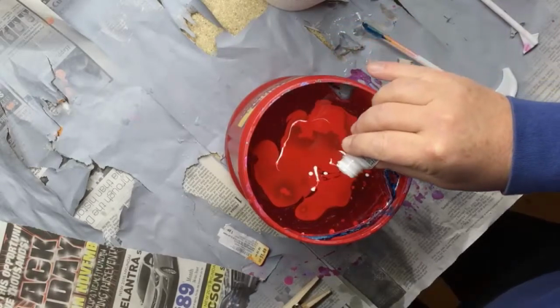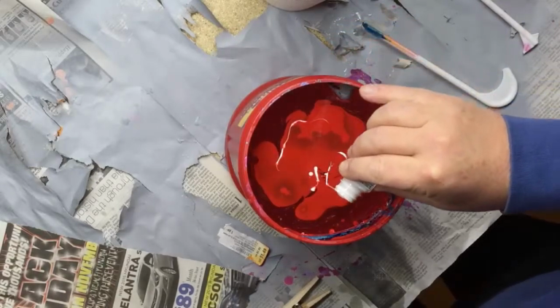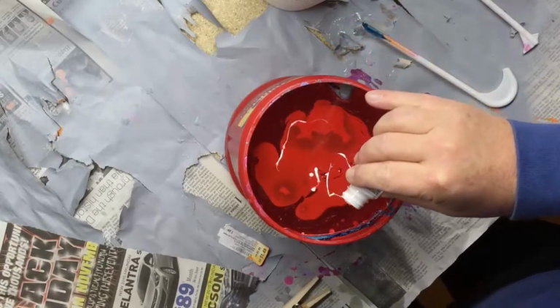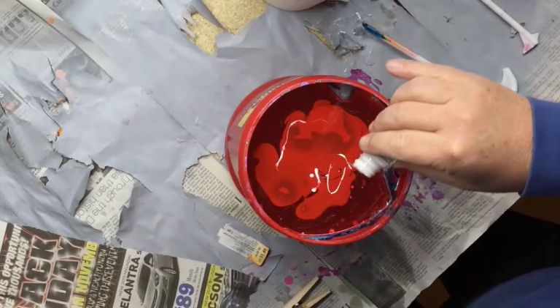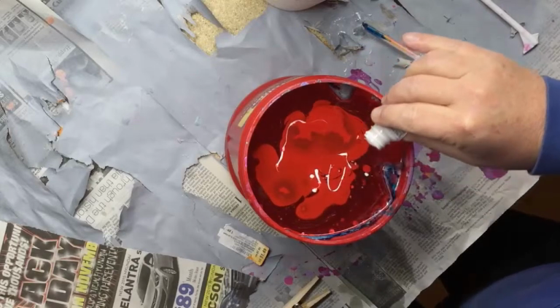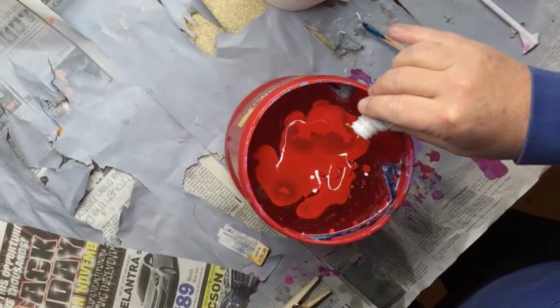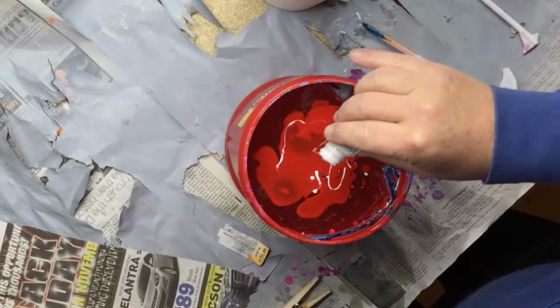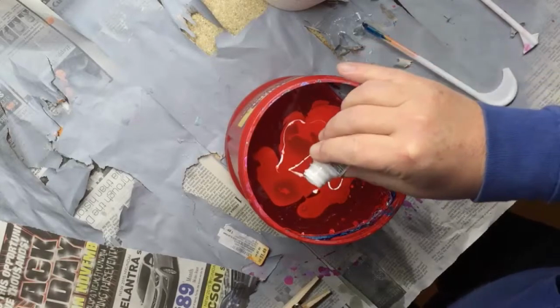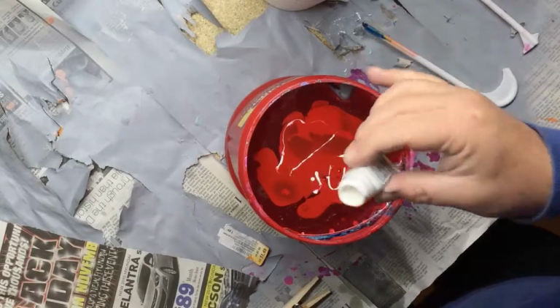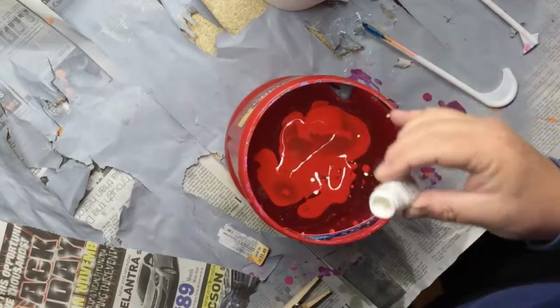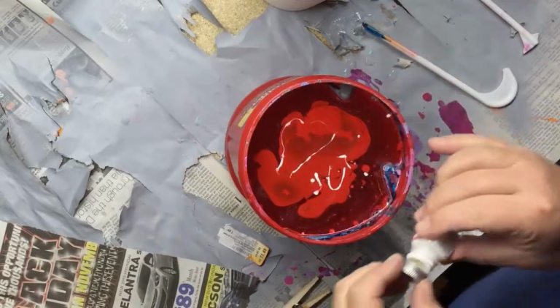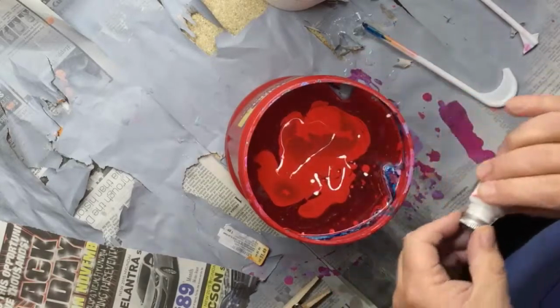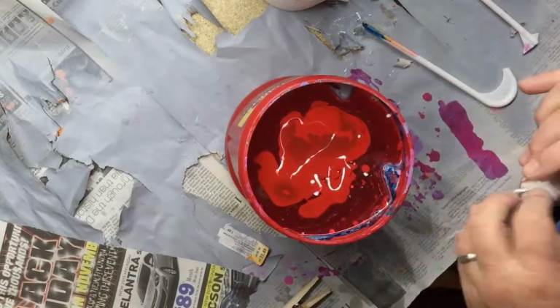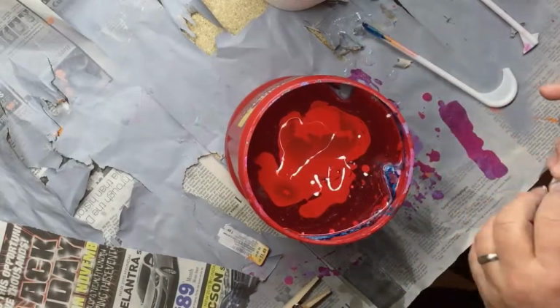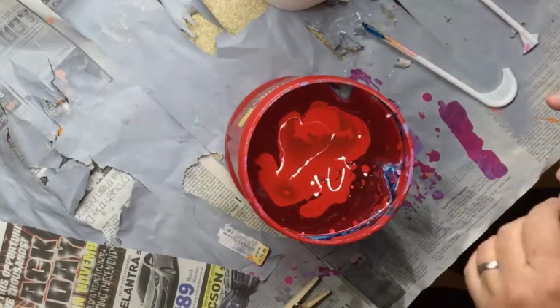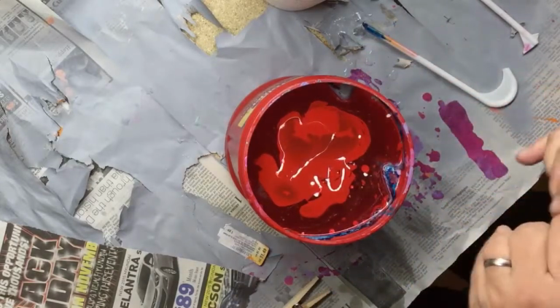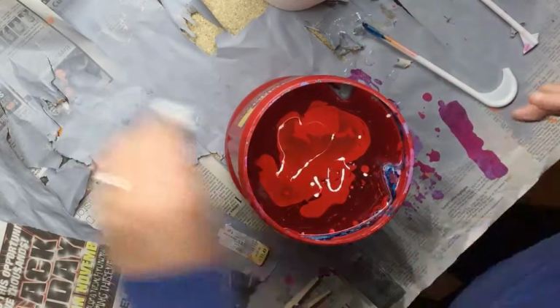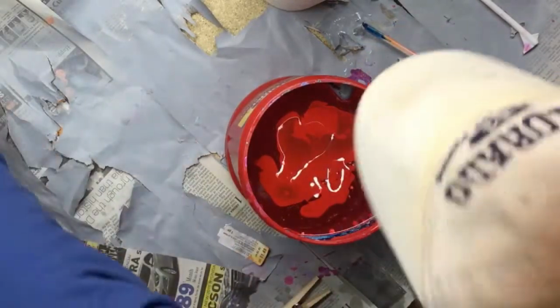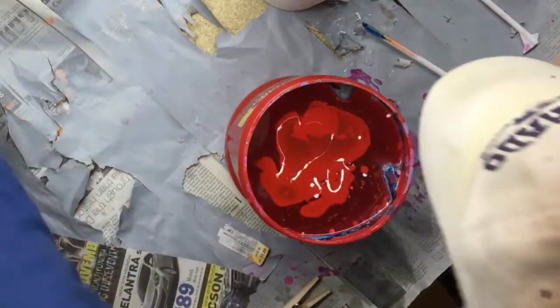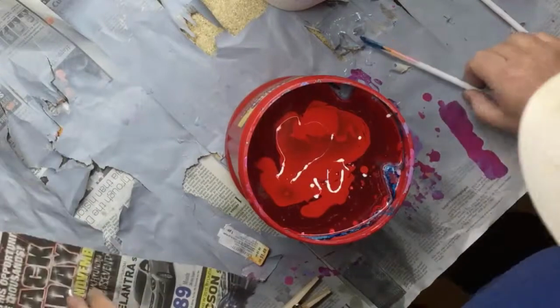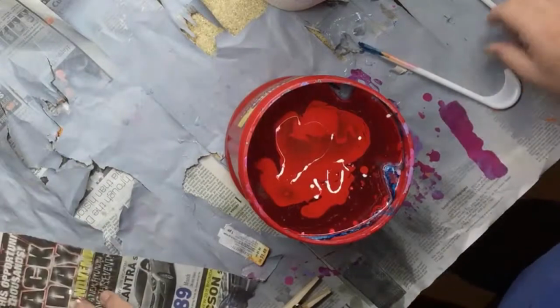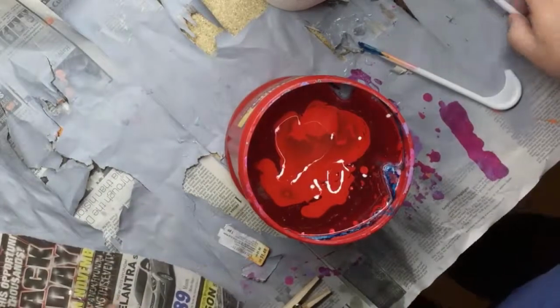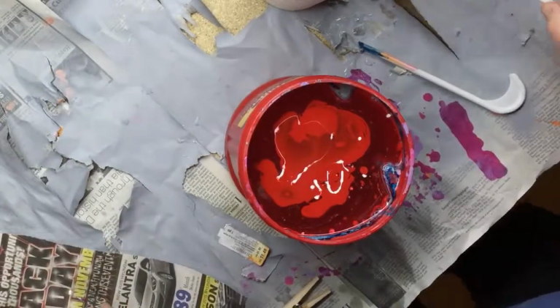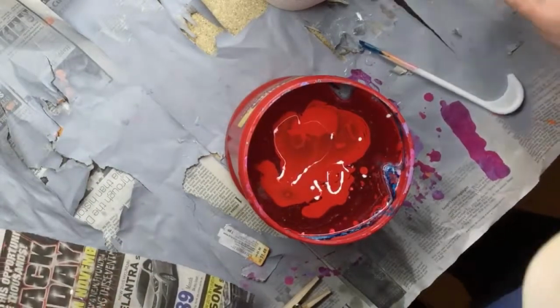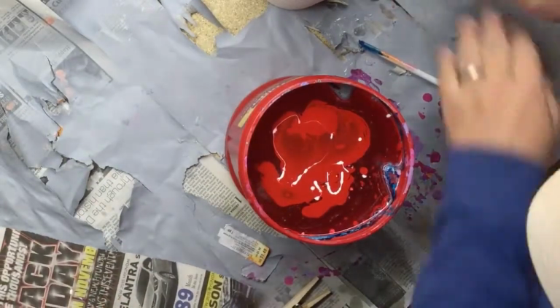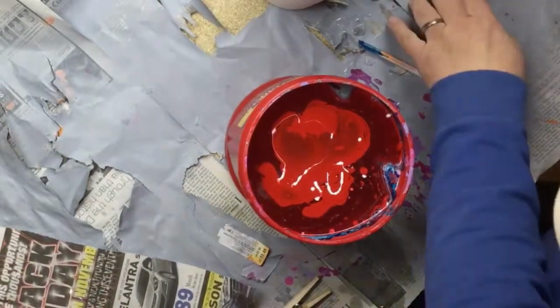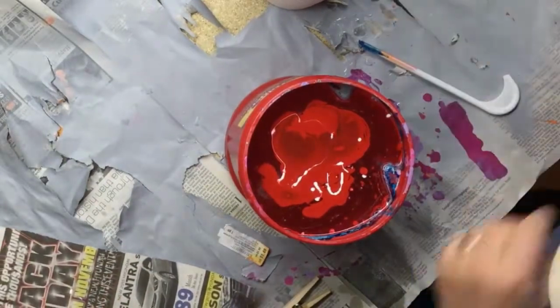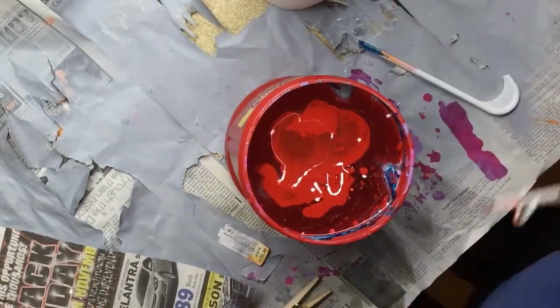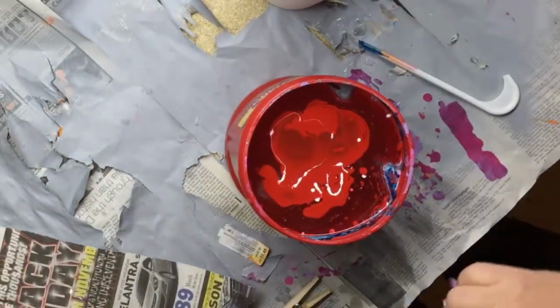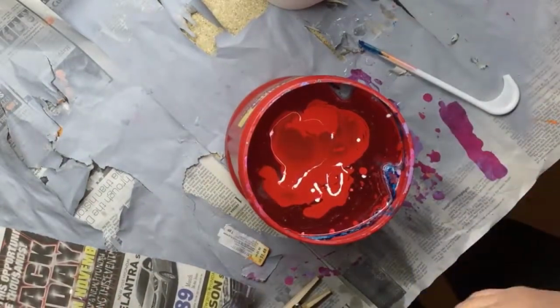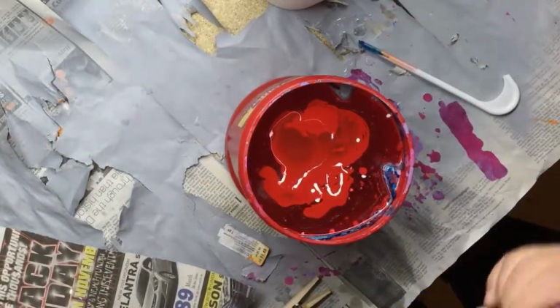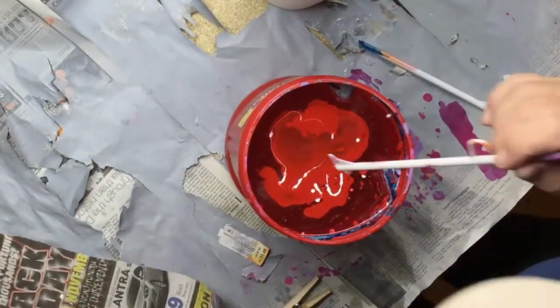There's some light white here, see if I can get that to go. Let's see what we get with this now.